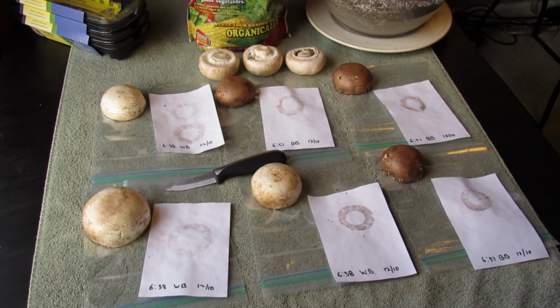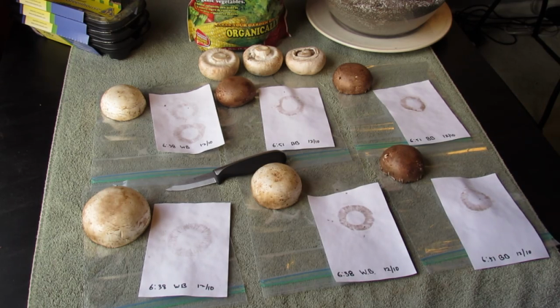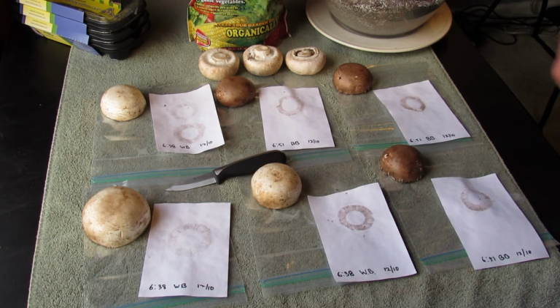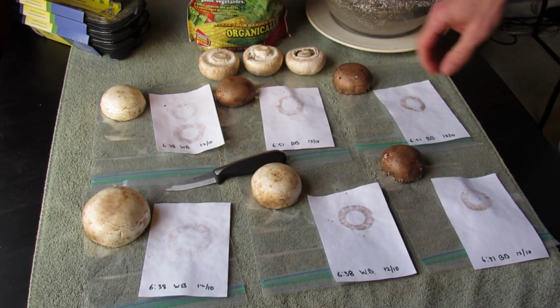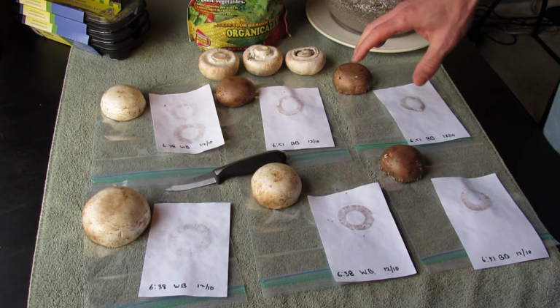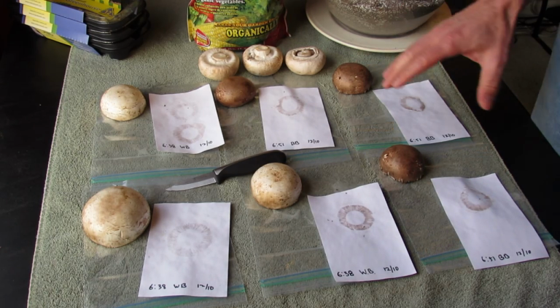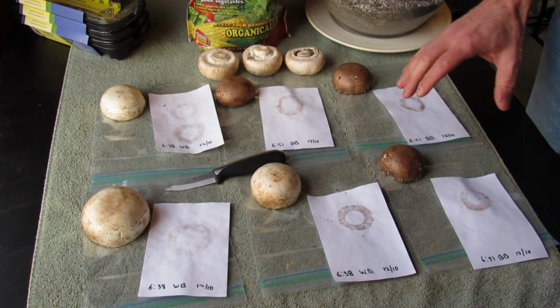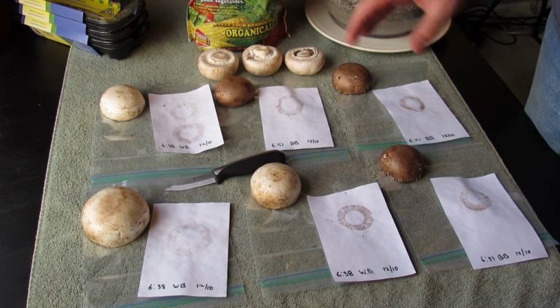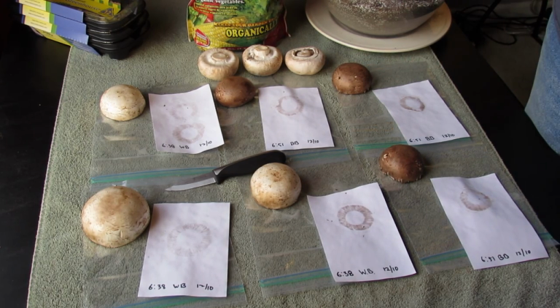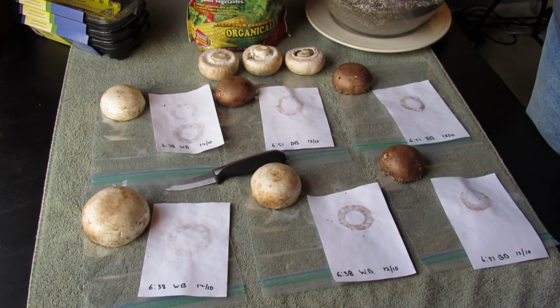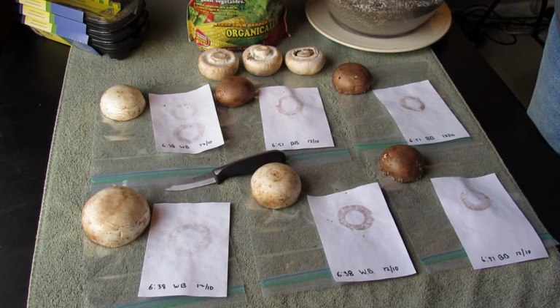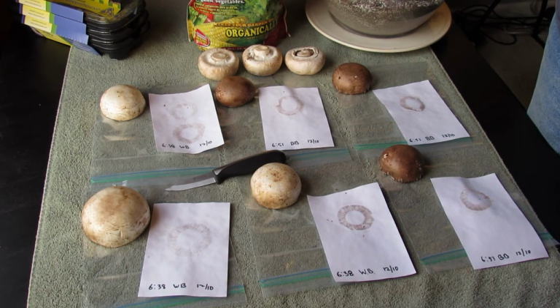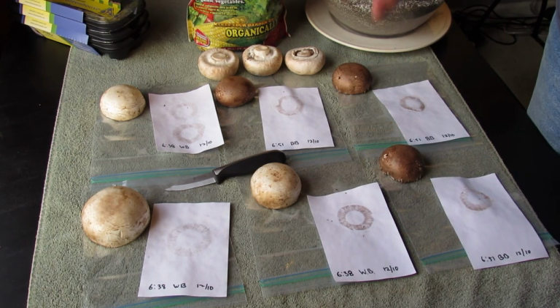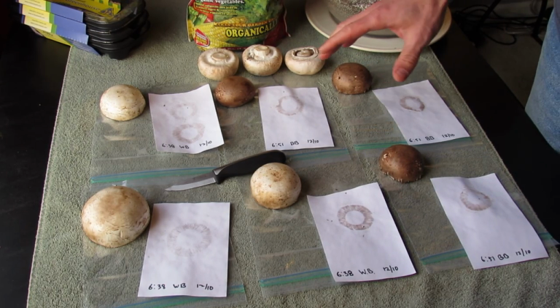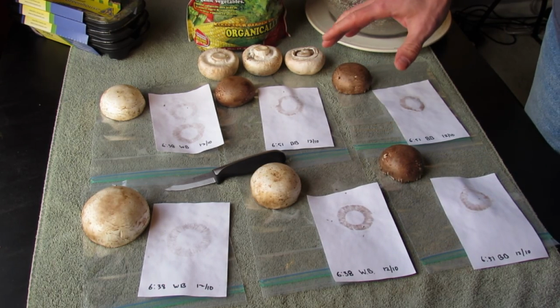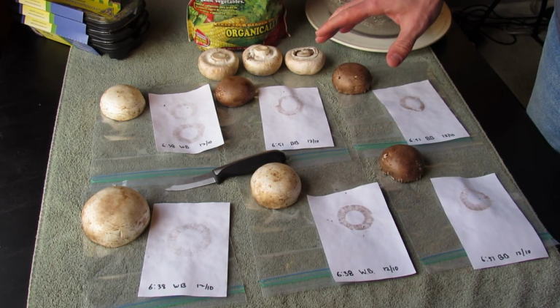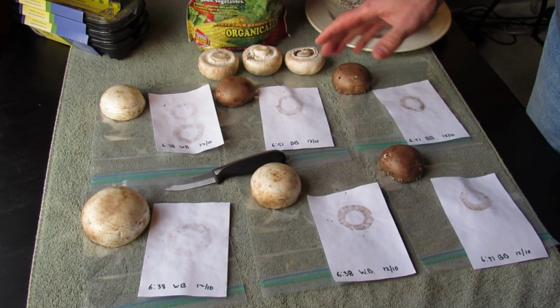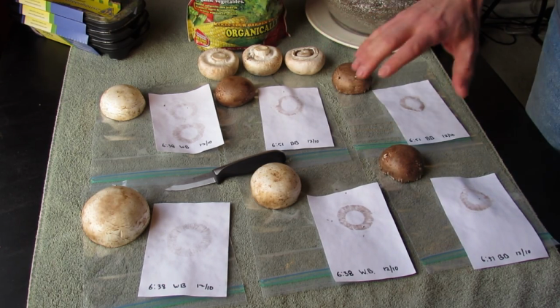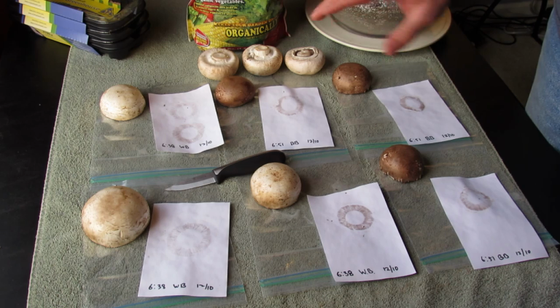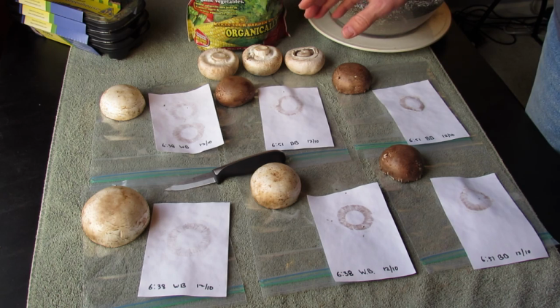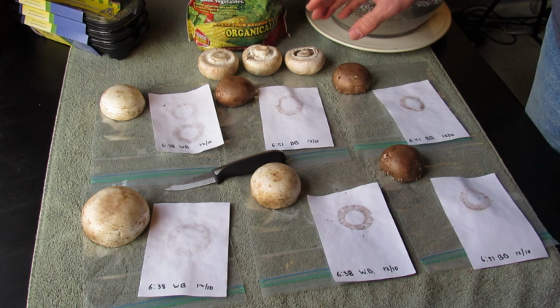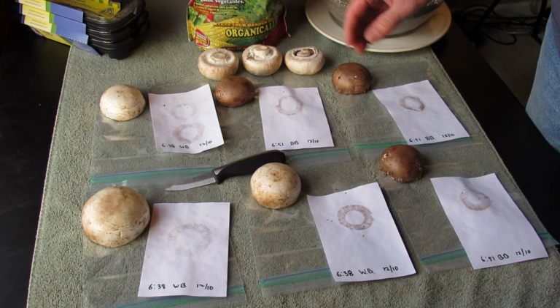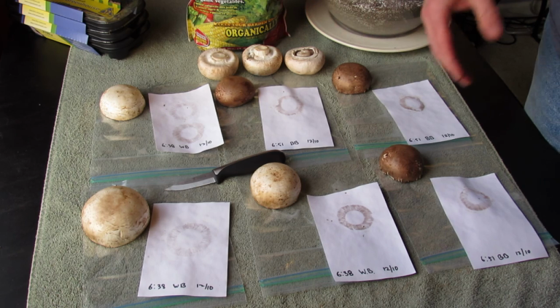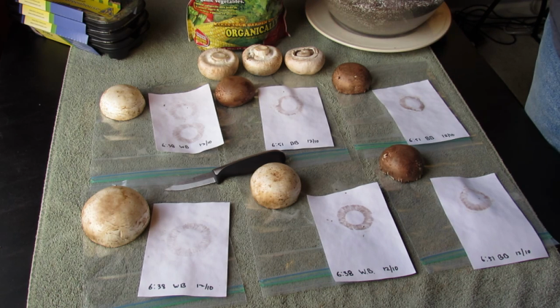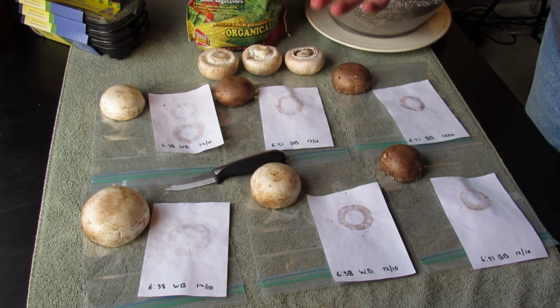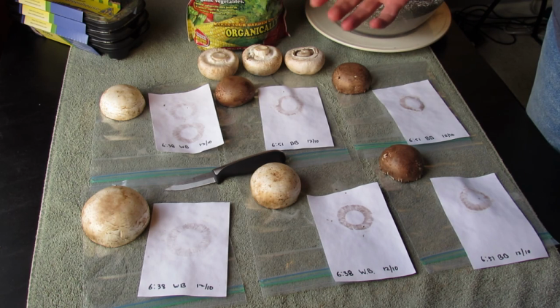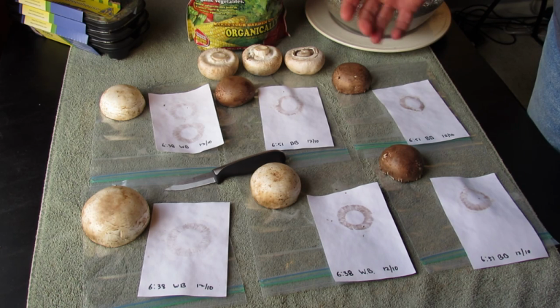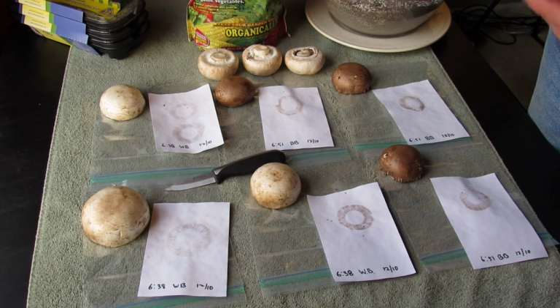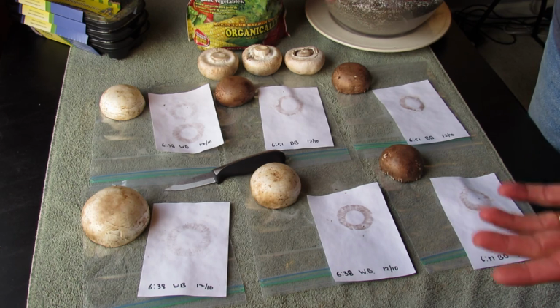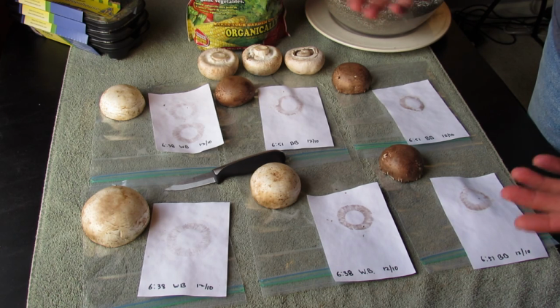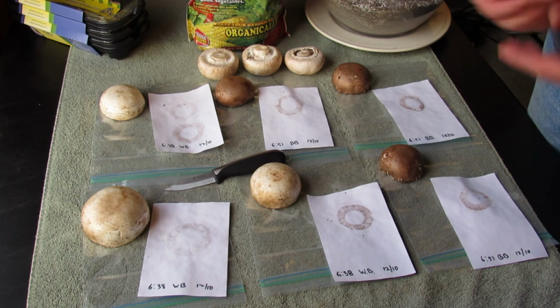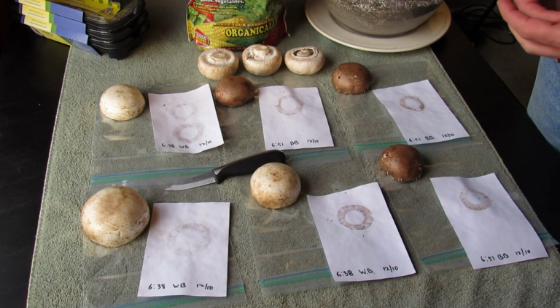Welcome to the Rustic Garden. Today I want to talk about growing mushrooms at home. It's something I've not done before, so I just want to bring that to your attention.